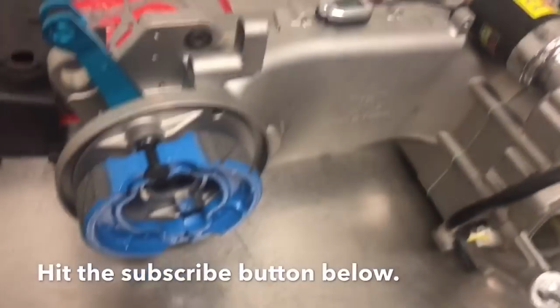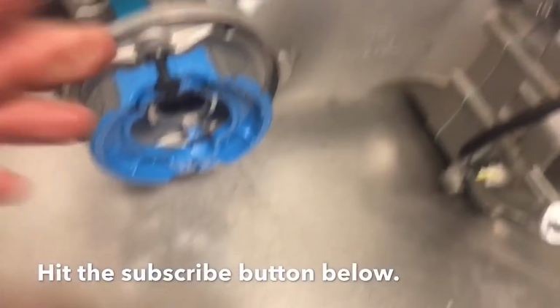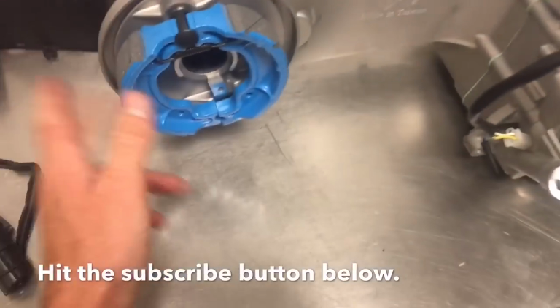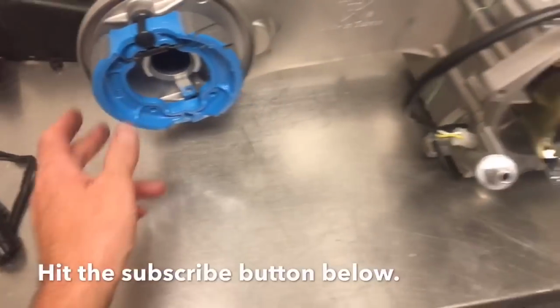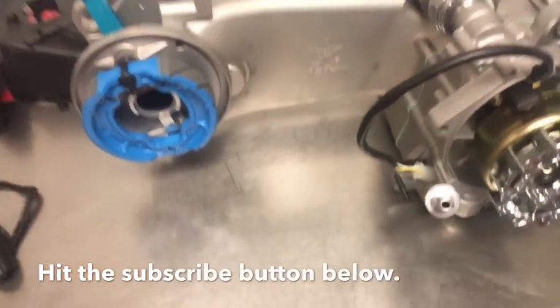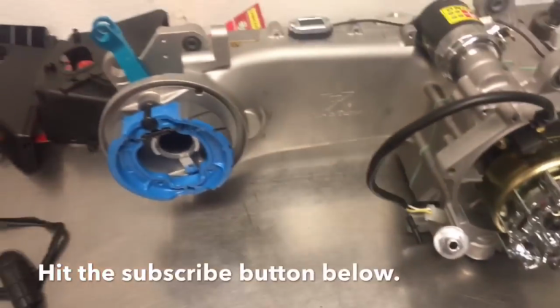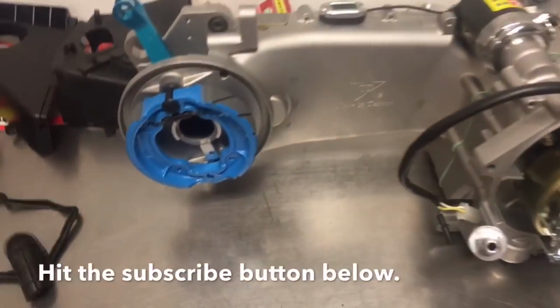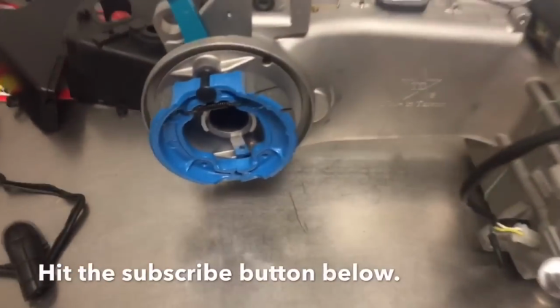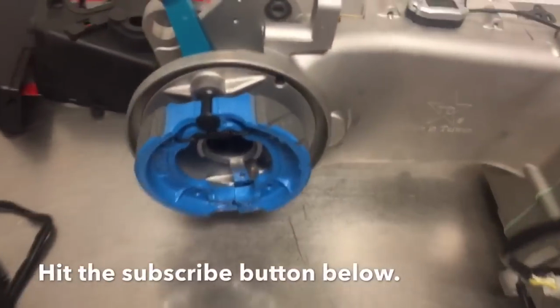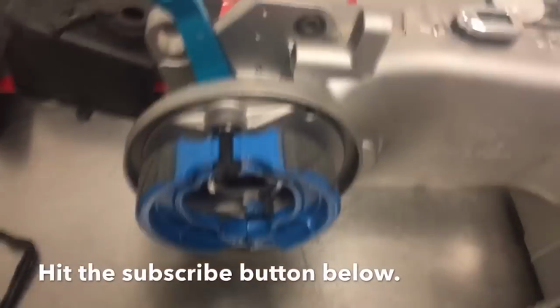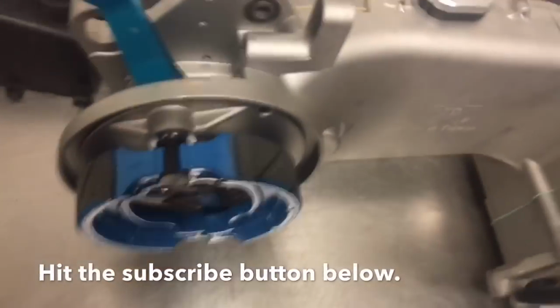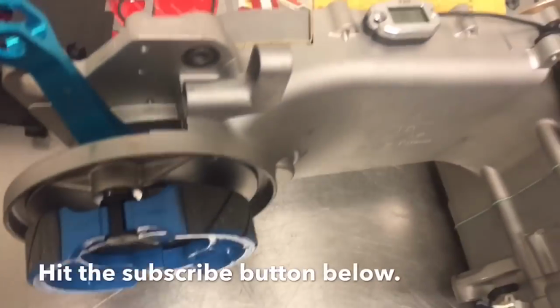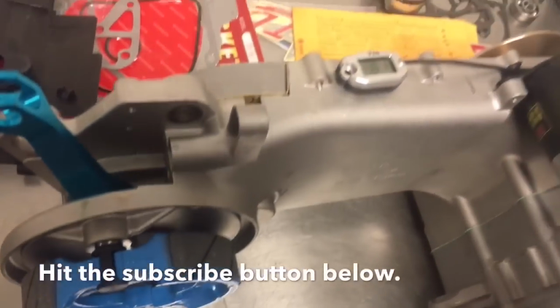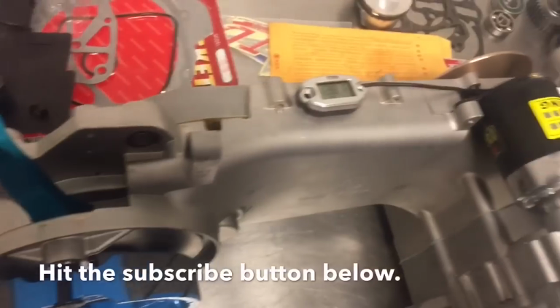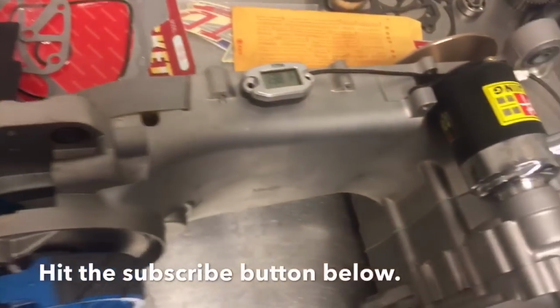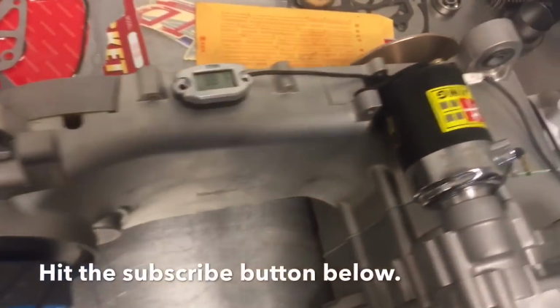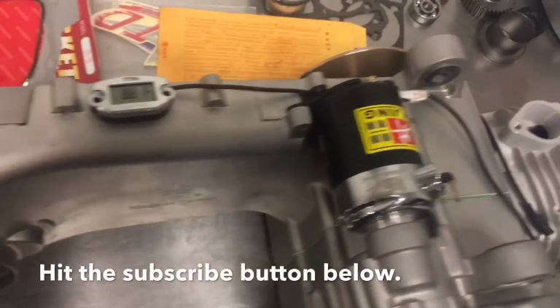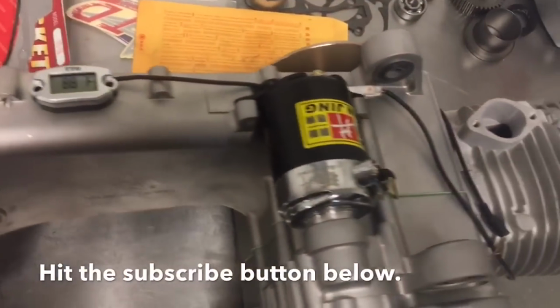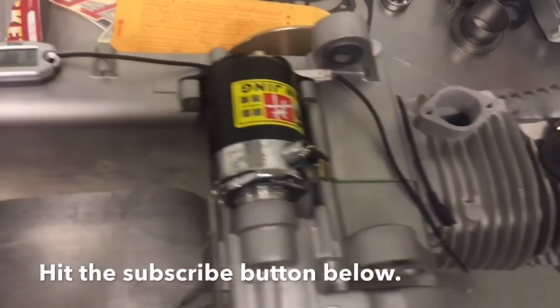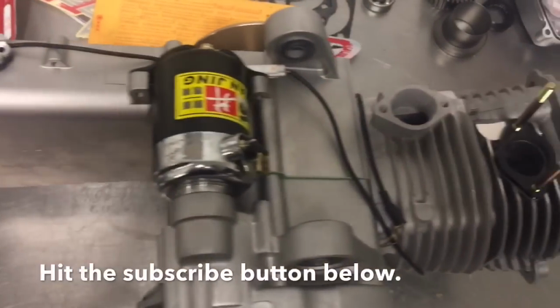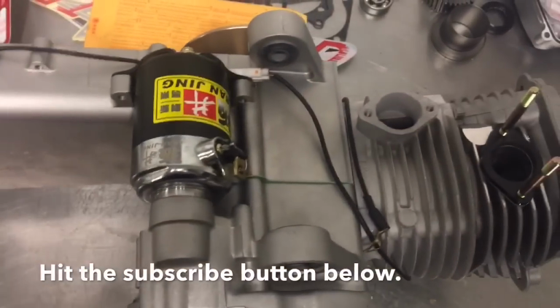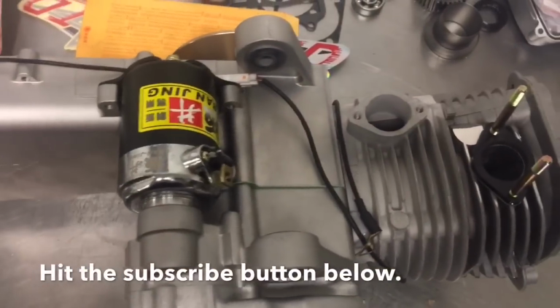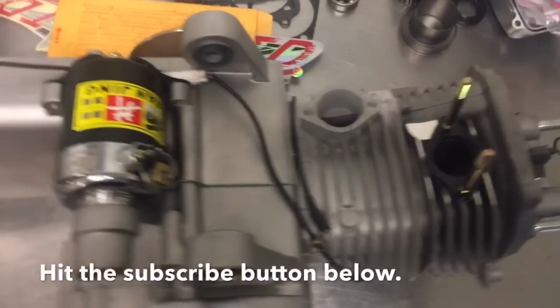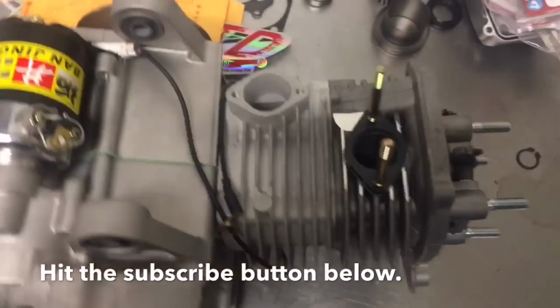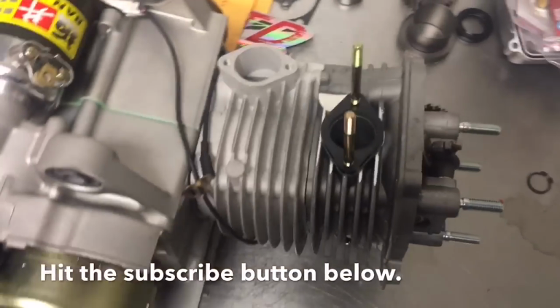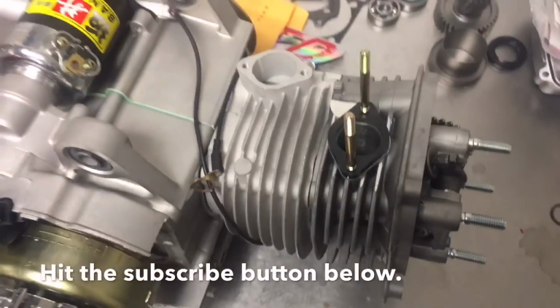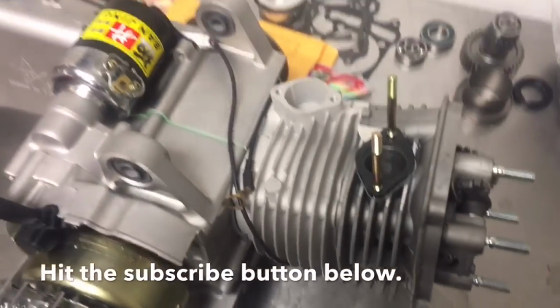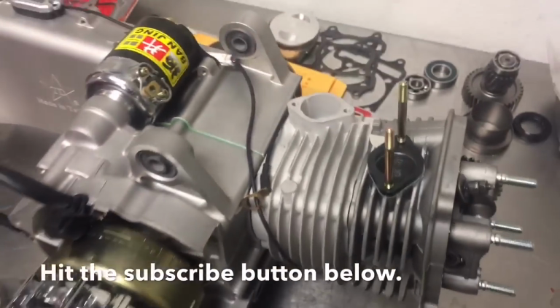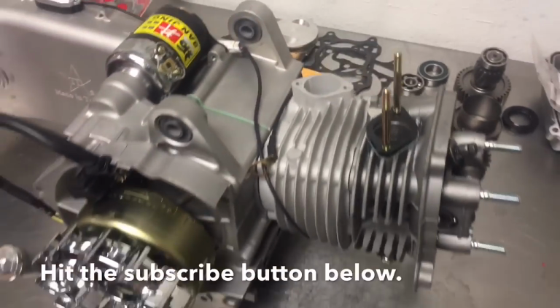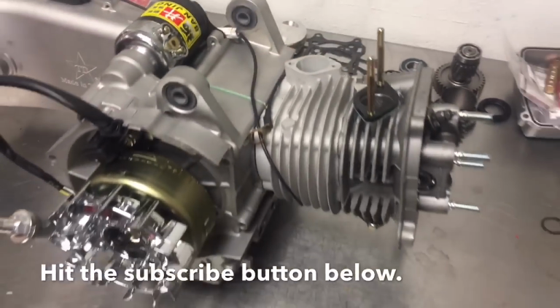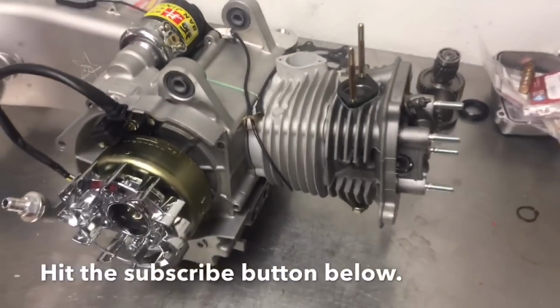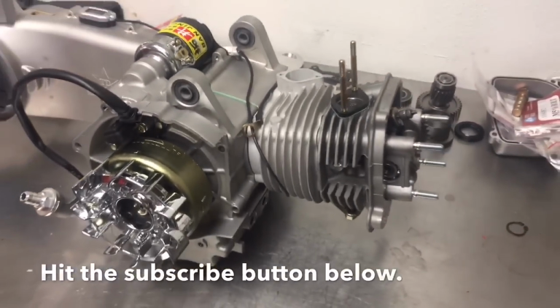Eventually I'll do disc brakes, but for now I'm doing drum. Follow my progress, subscribe to our channel at rollingwrenchdember.com.